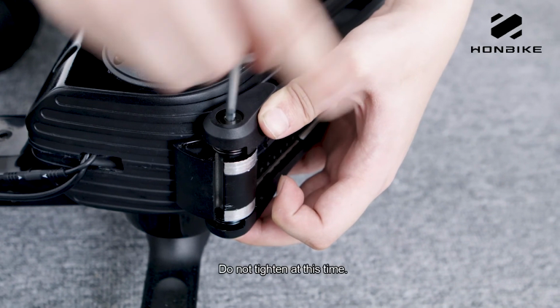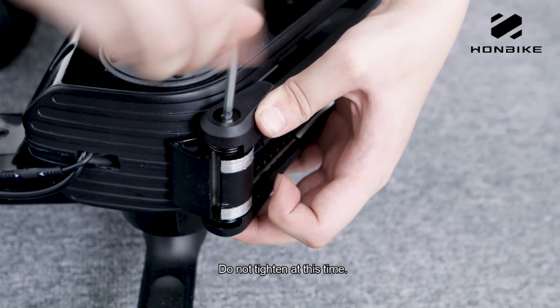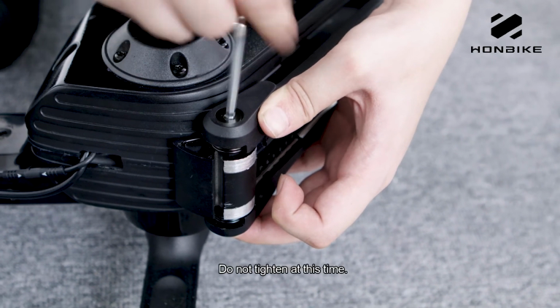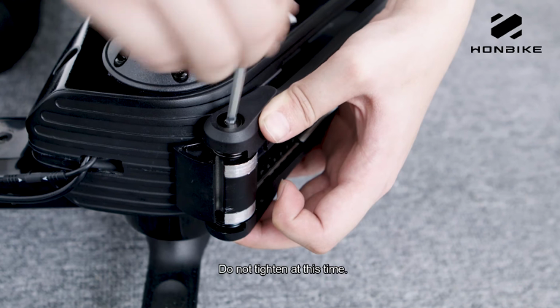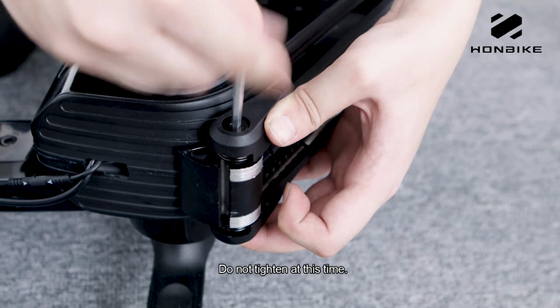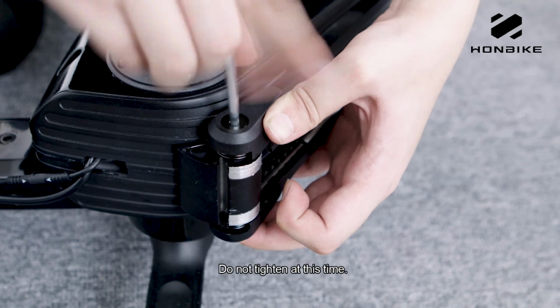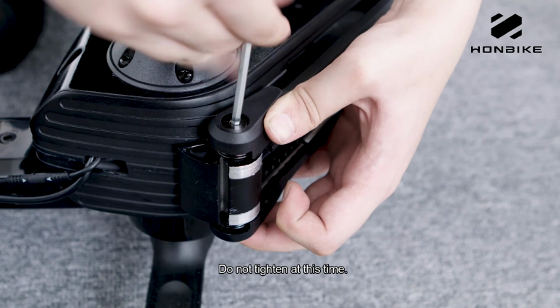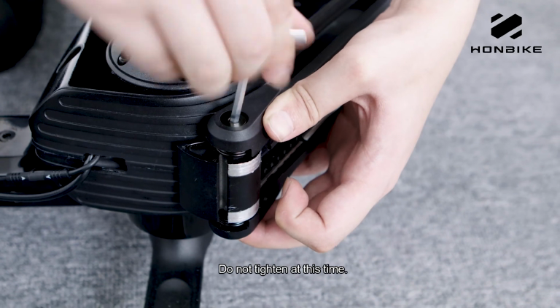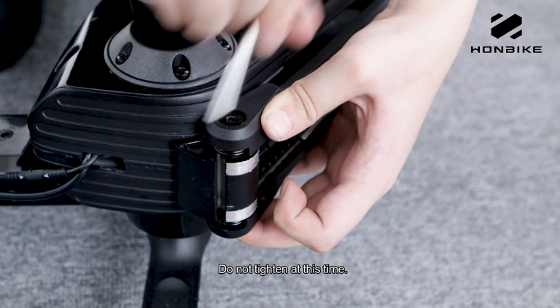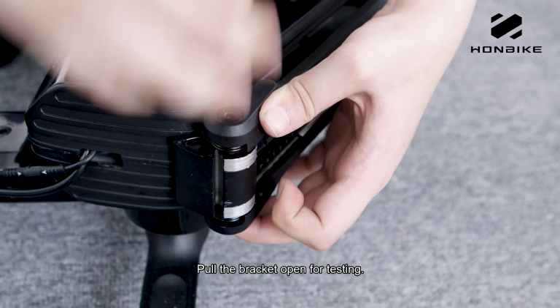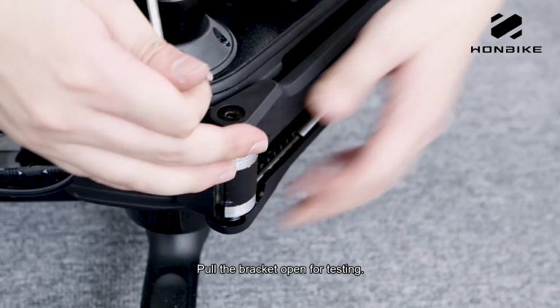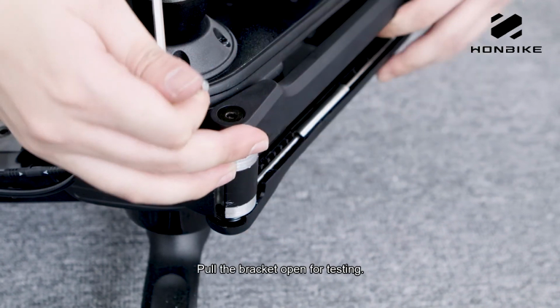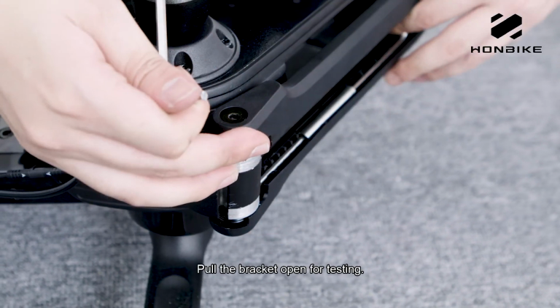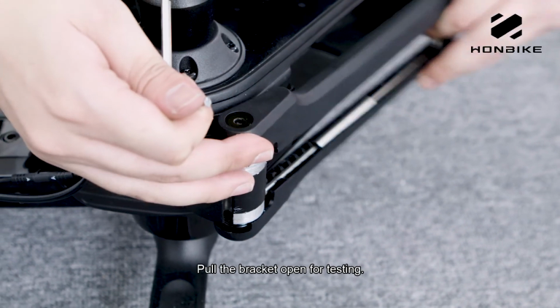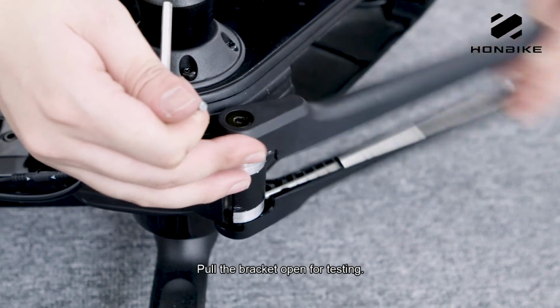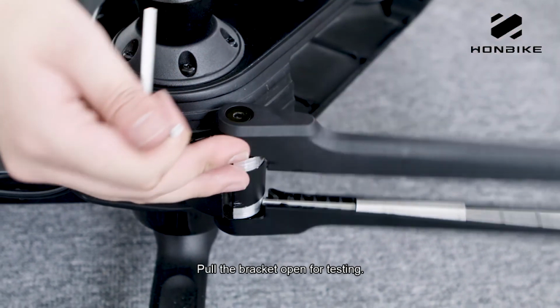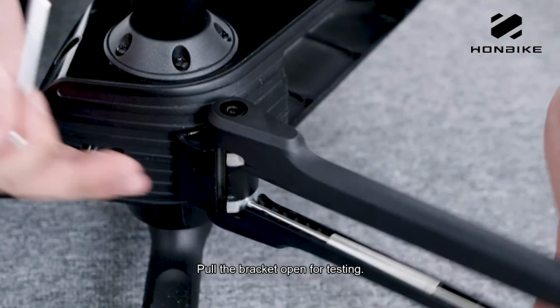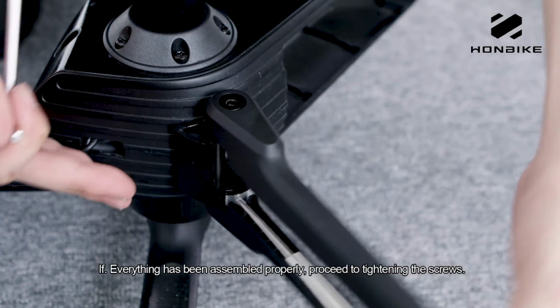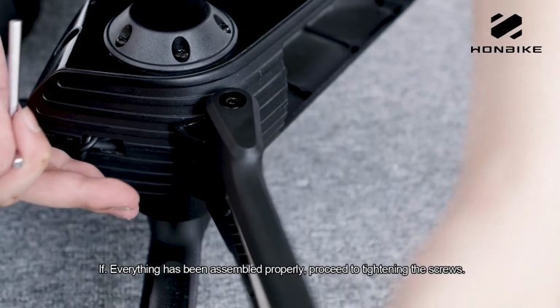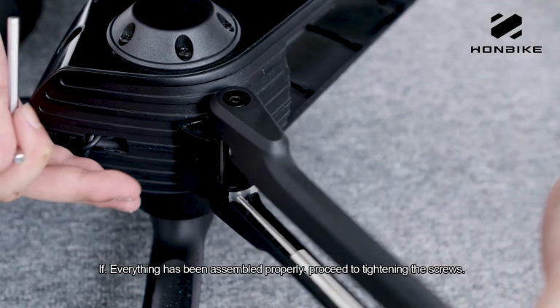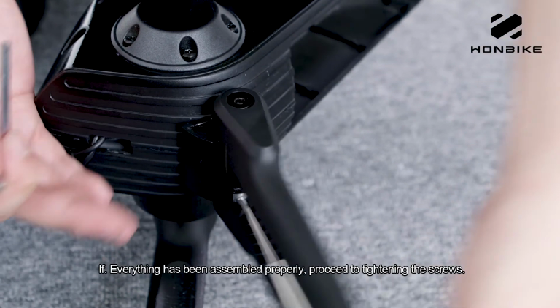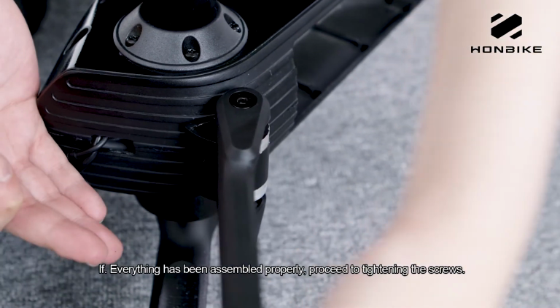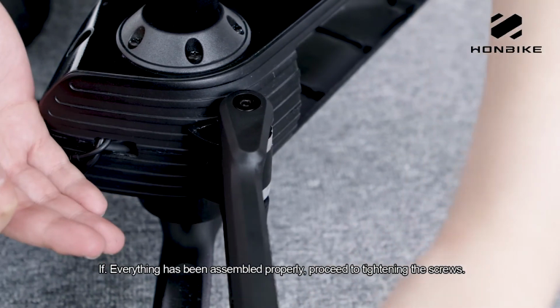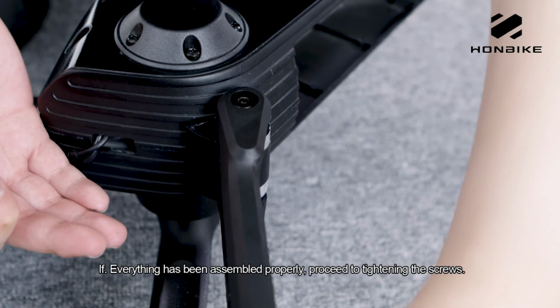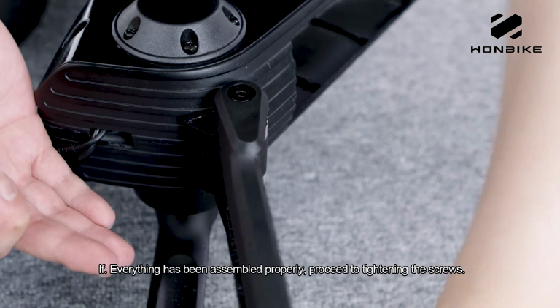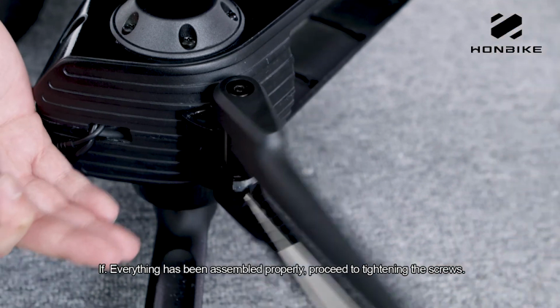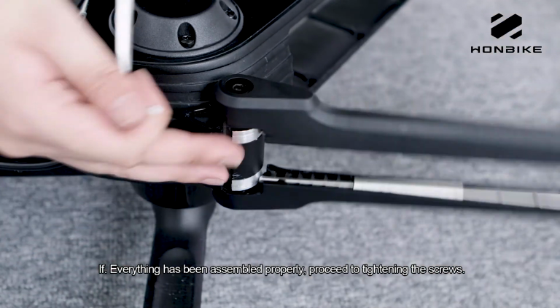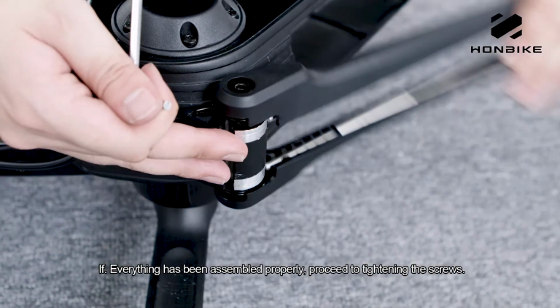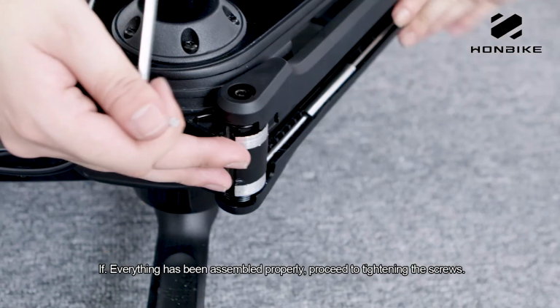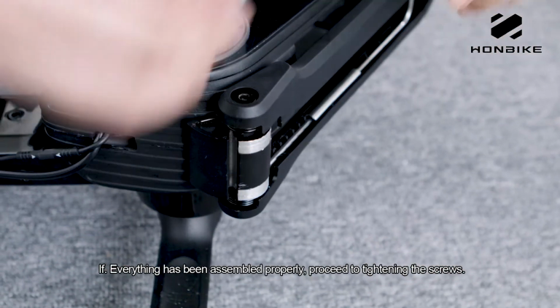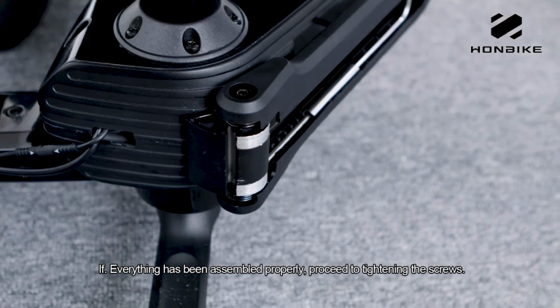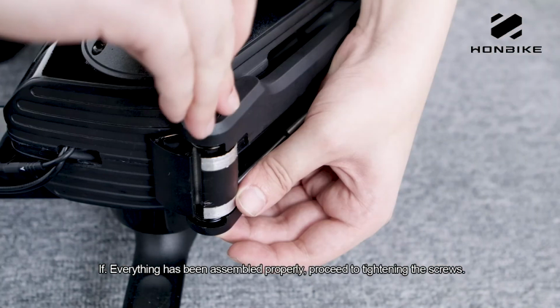Do not tighten it this time. Pull the bracket open for testing. If everything has been assembled properly, proceed to tightening the screws.